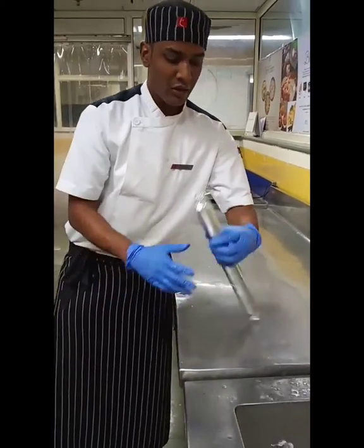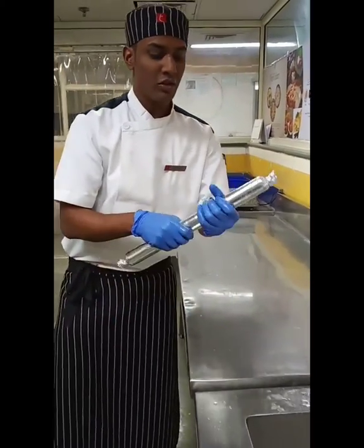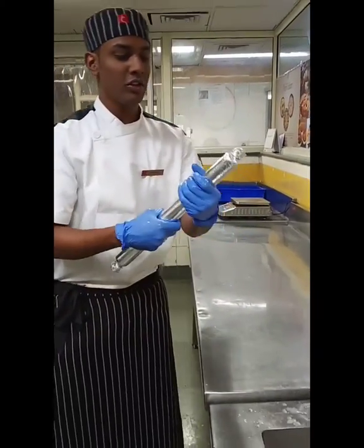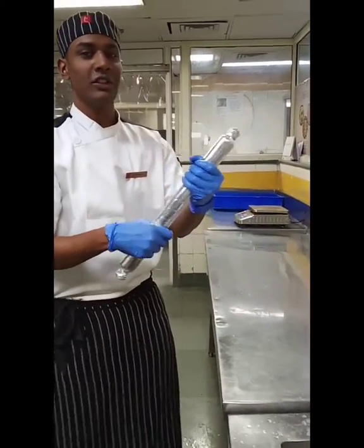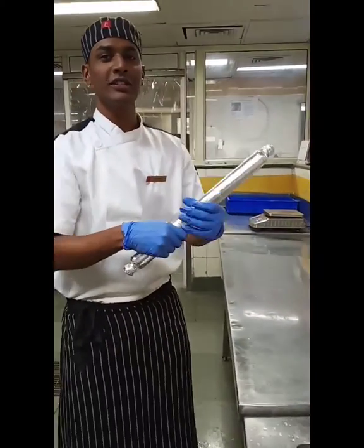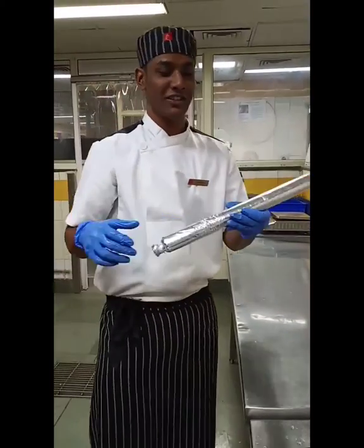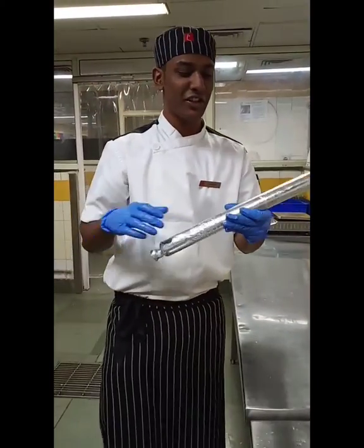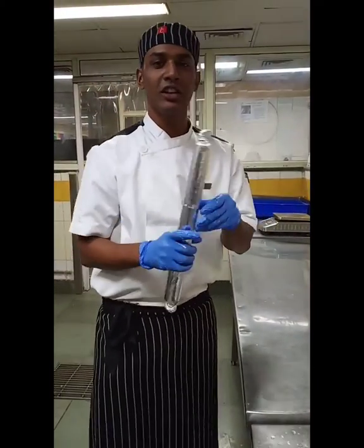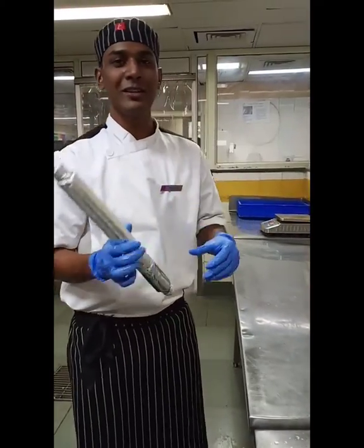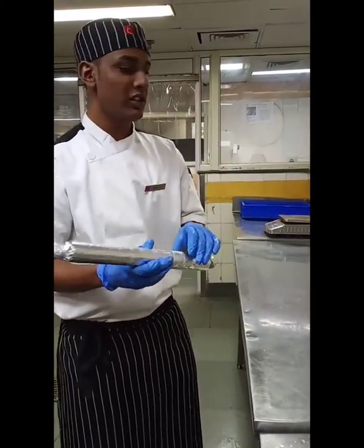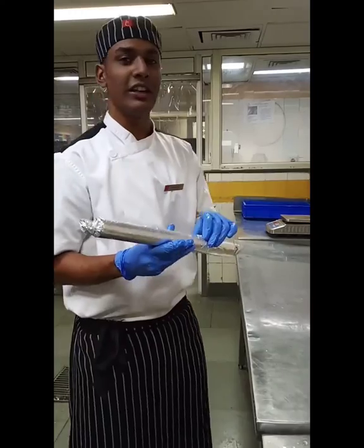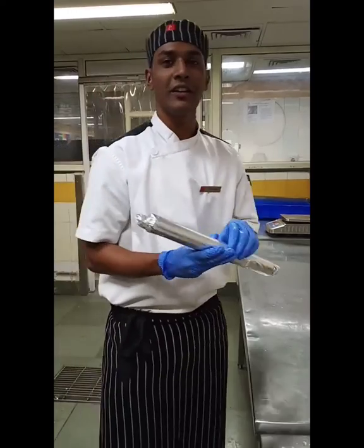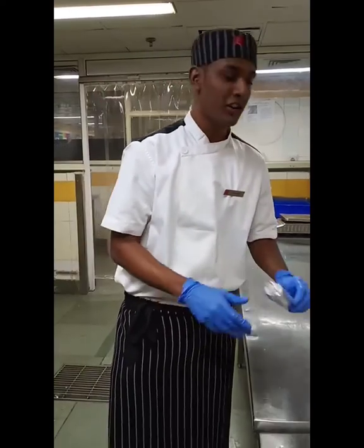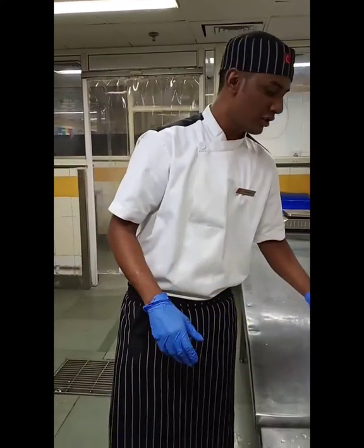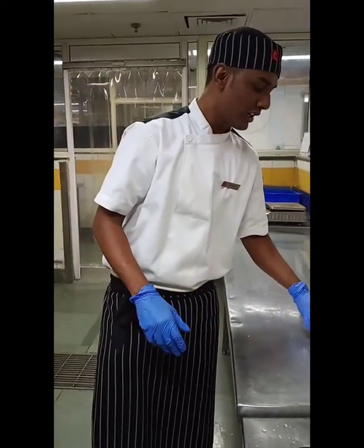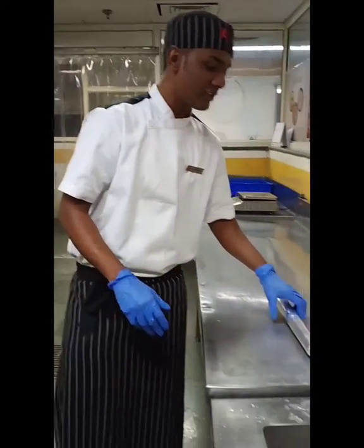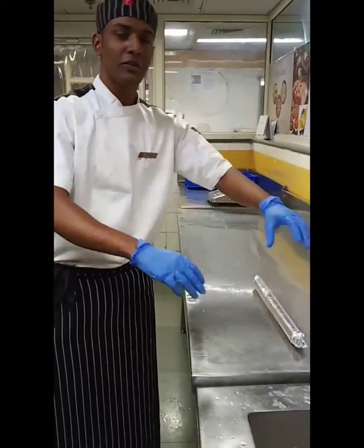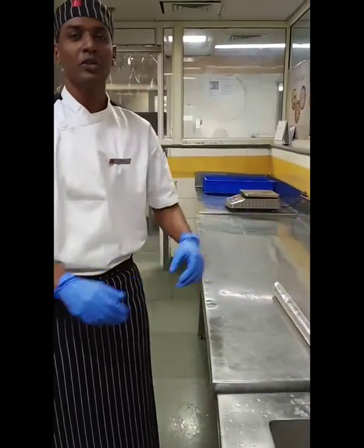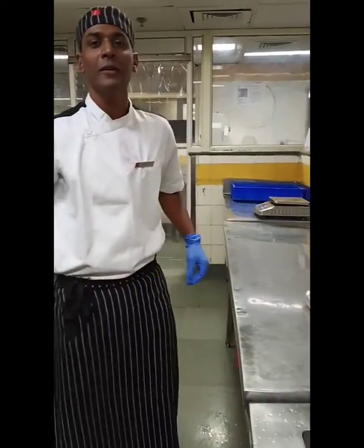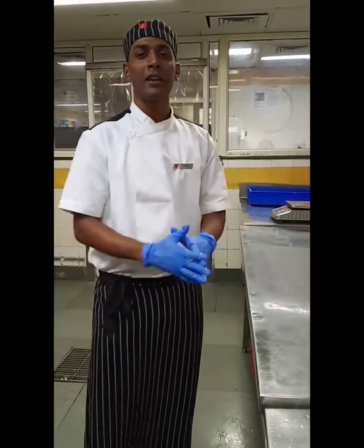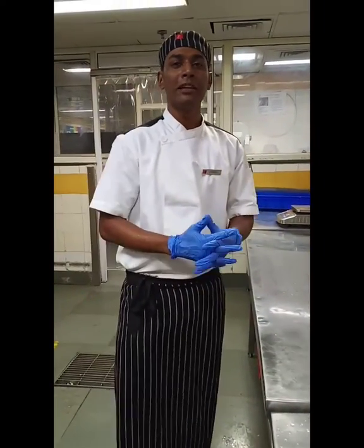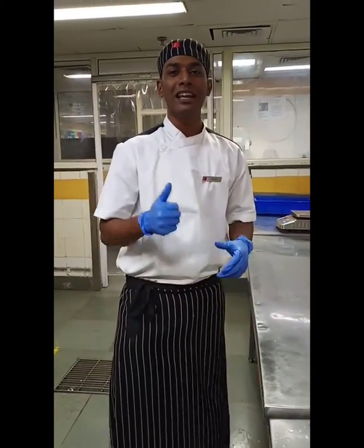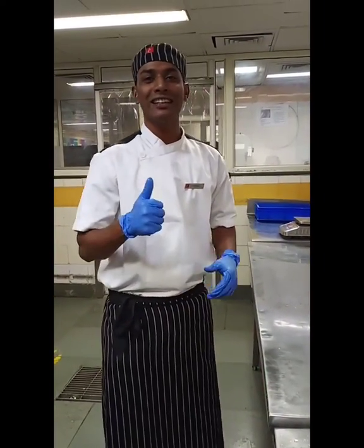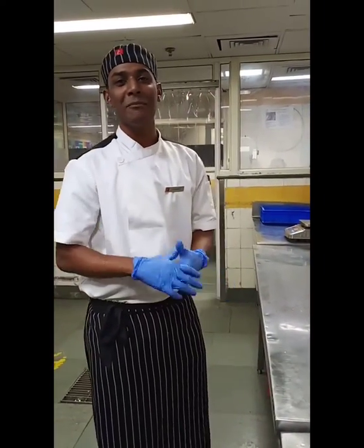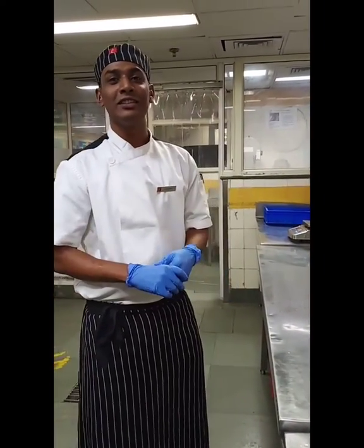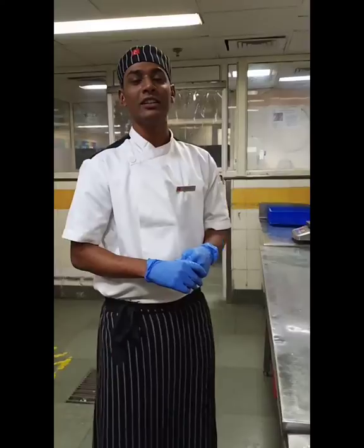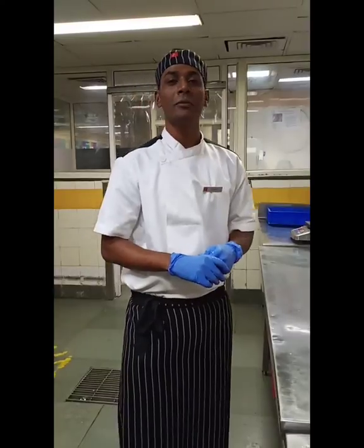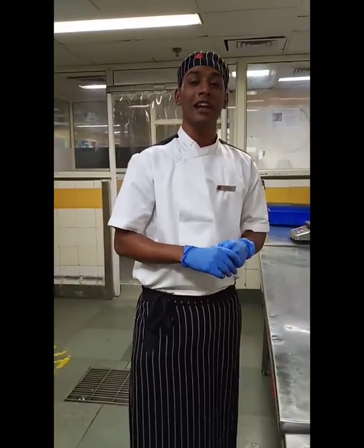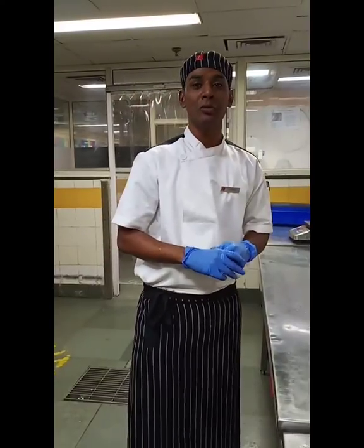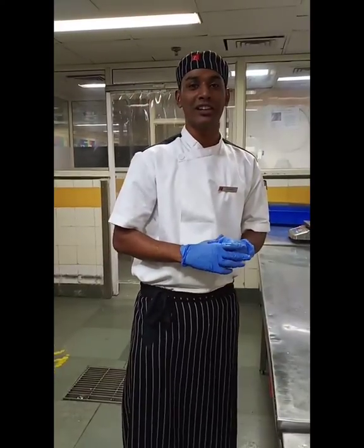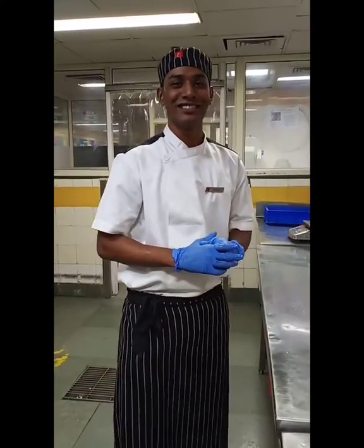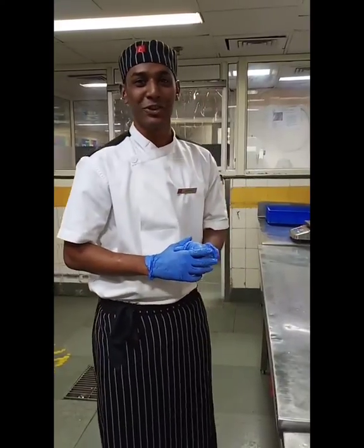So this is a simple chicken patty. That's it for today, guys. Please like and subscribe to my channel. Thank you.